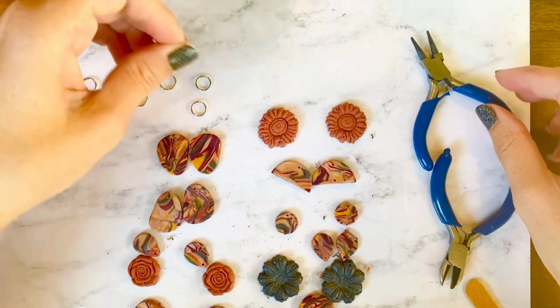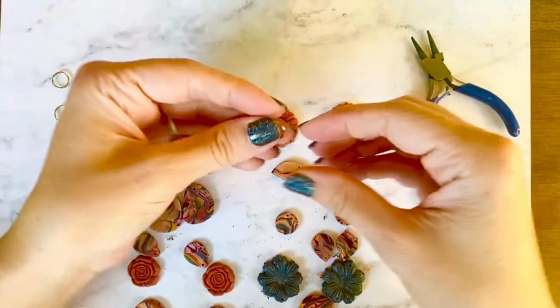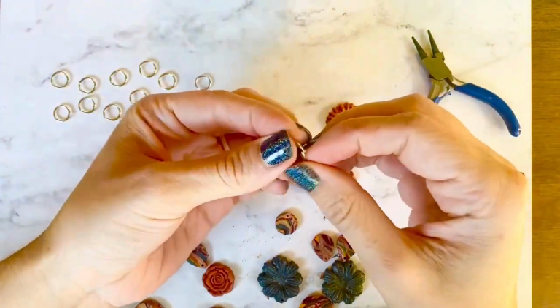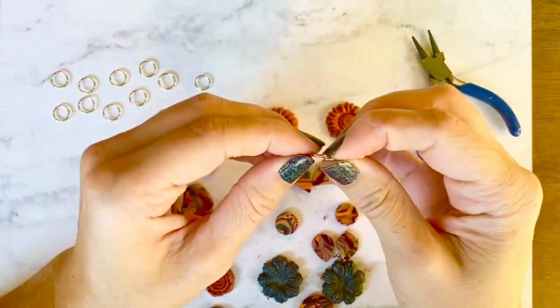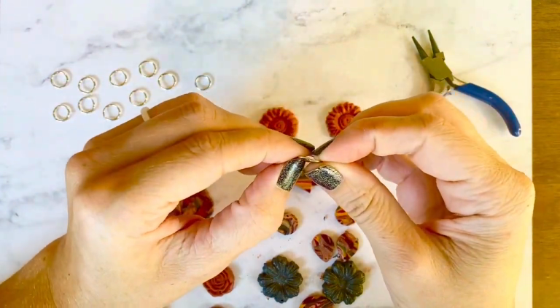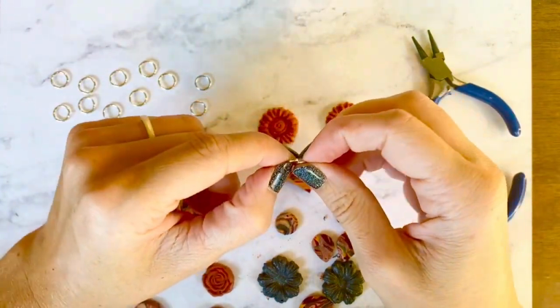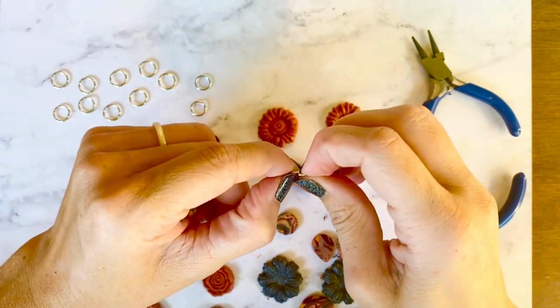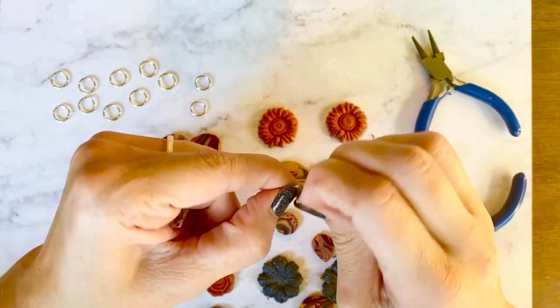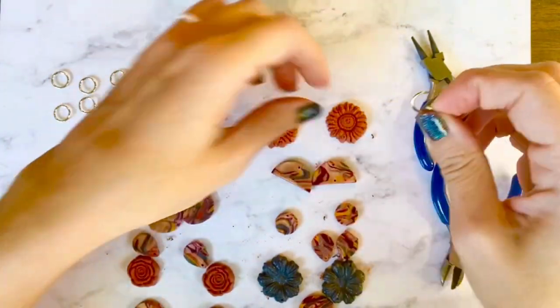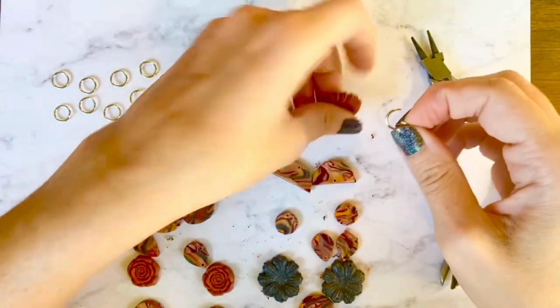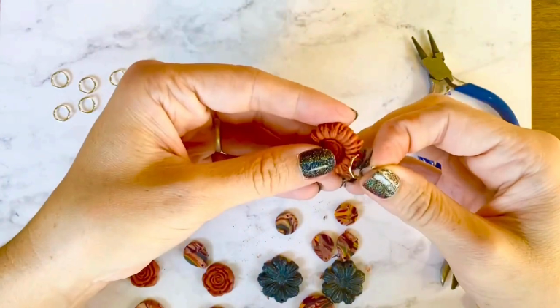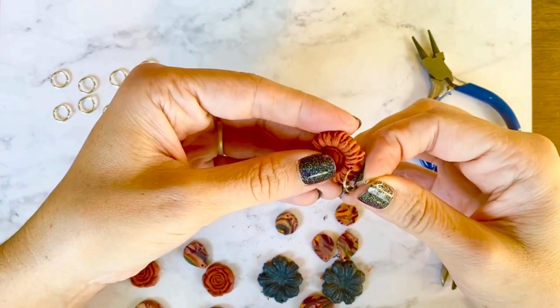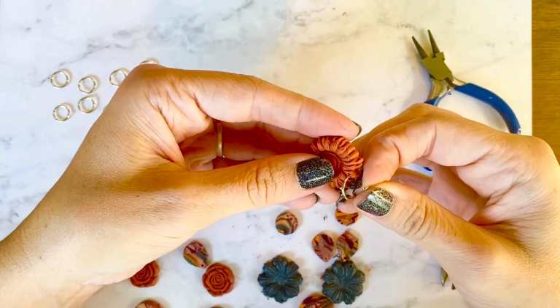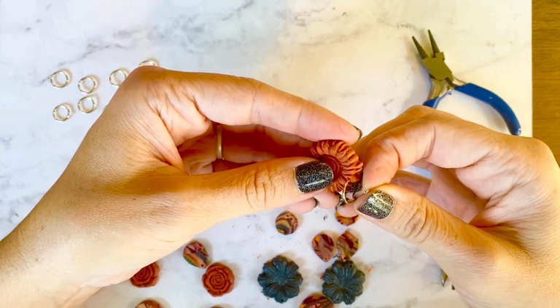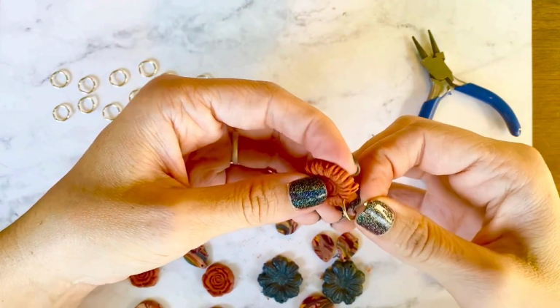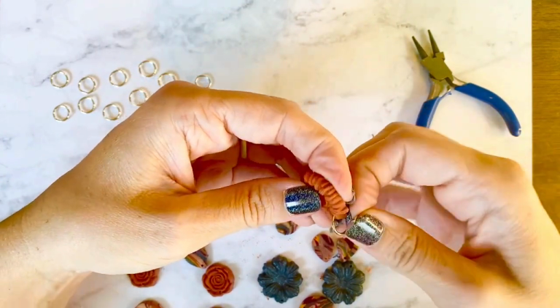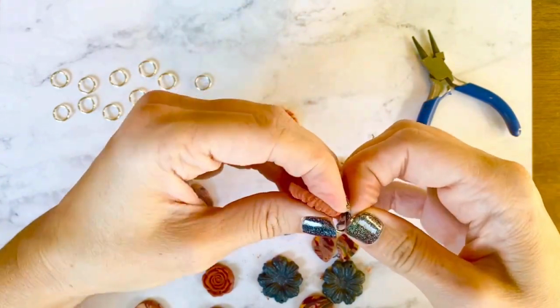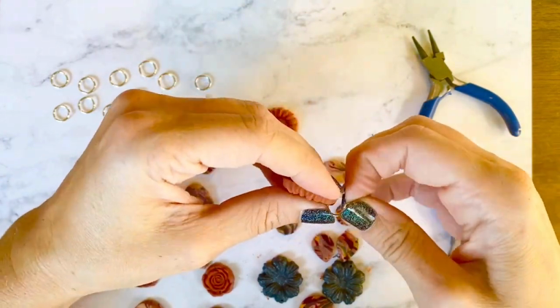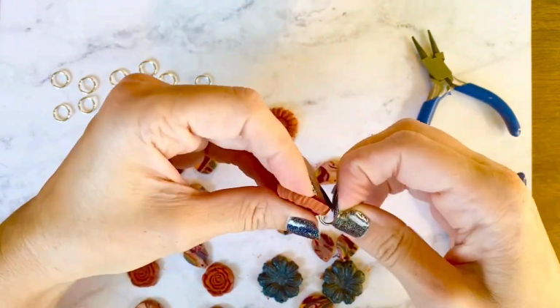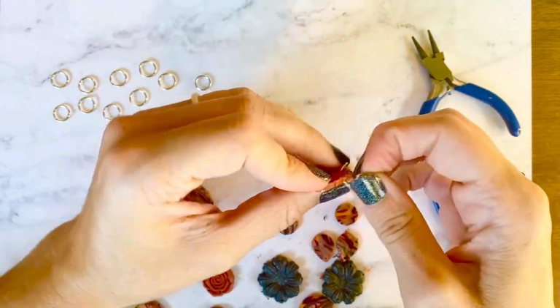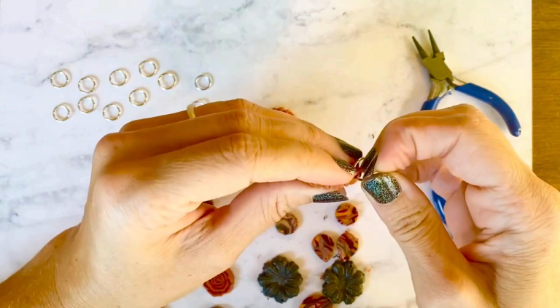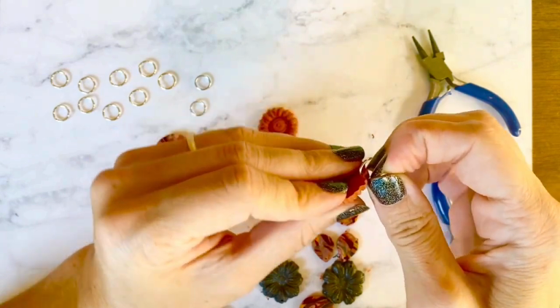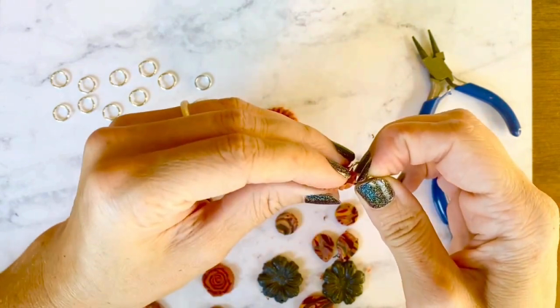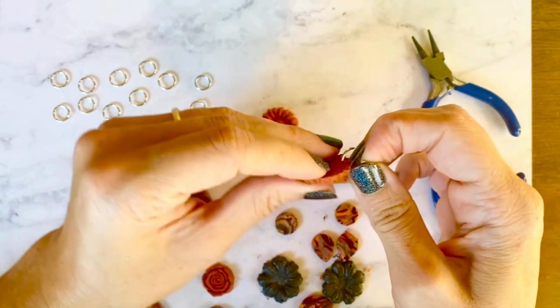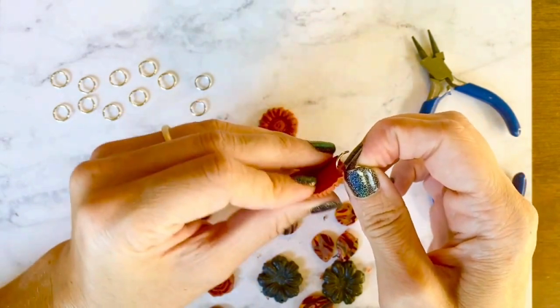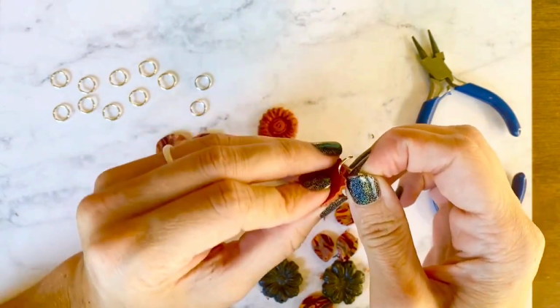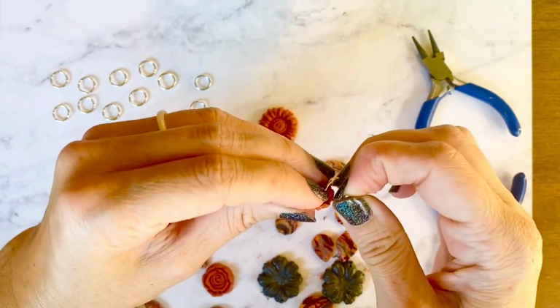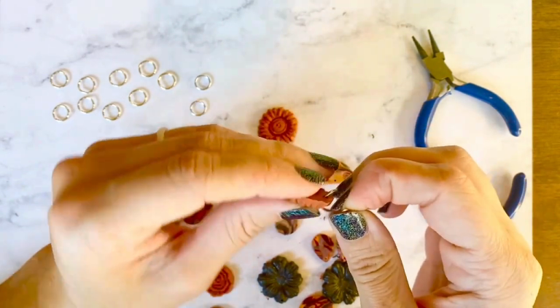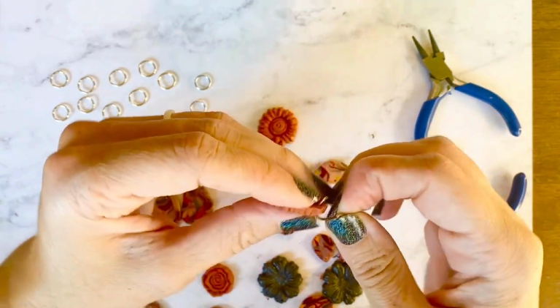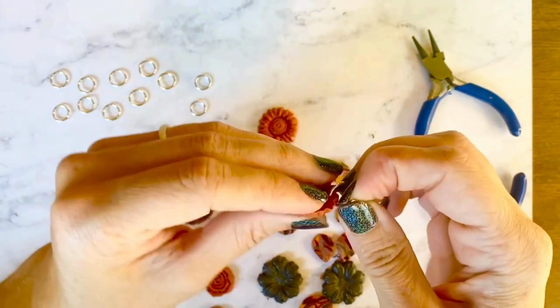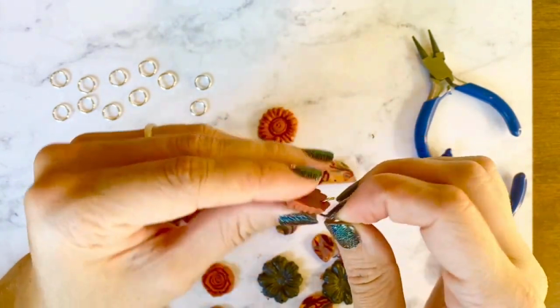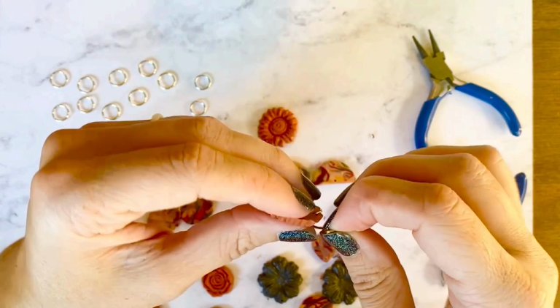Now that we're done drilling the holes into our pieces, we're going to add our jump rings. I'm using nine millimeter jump rings — these tend to be my go-to size for earrings.